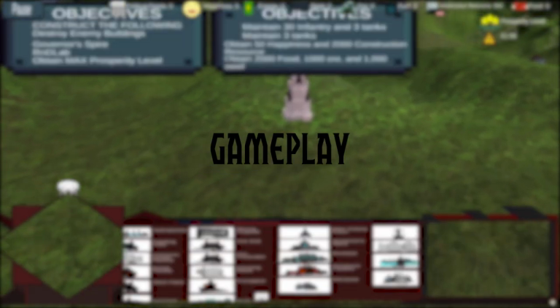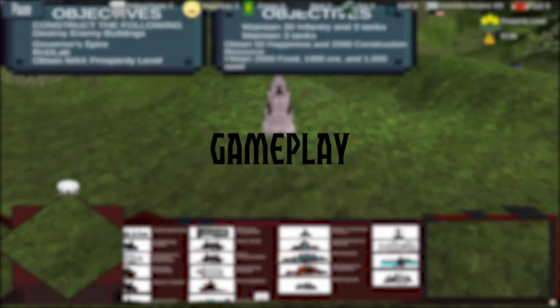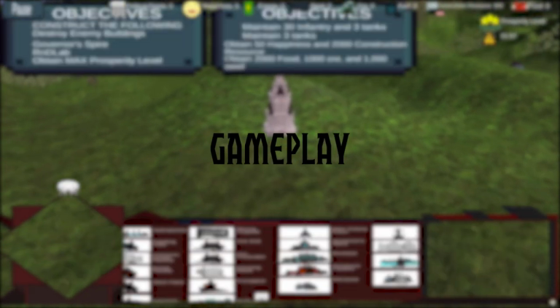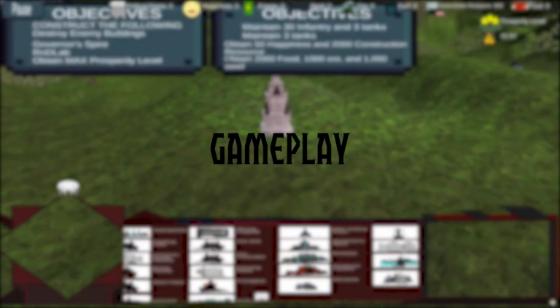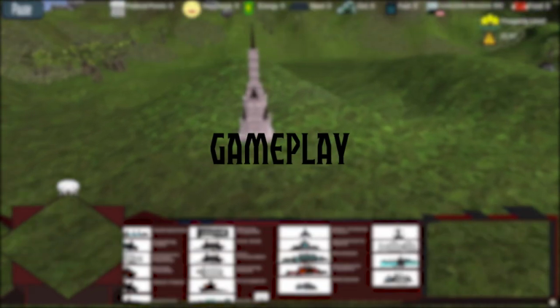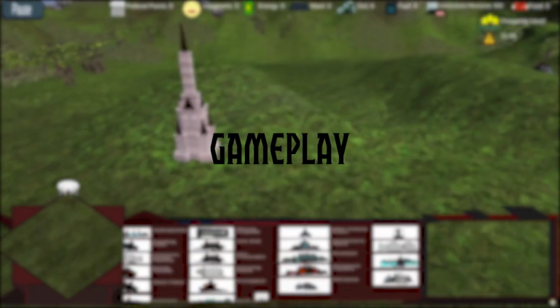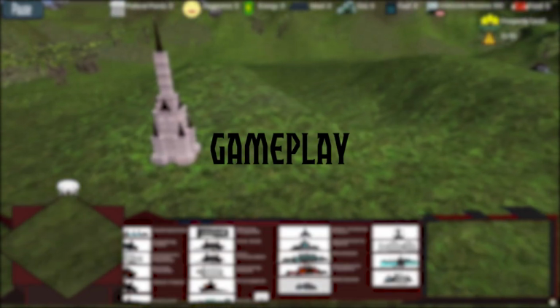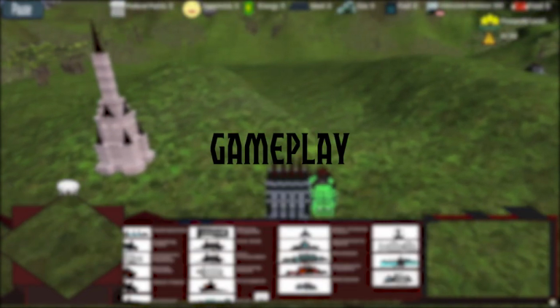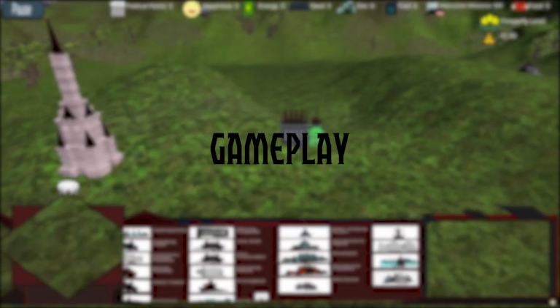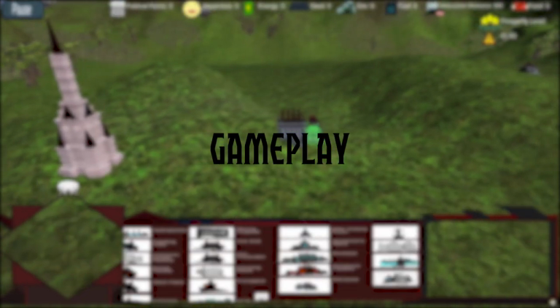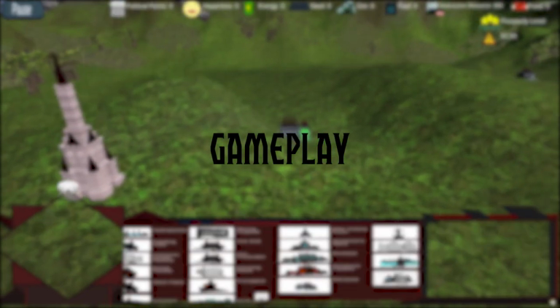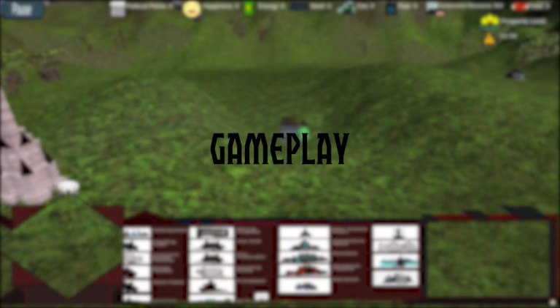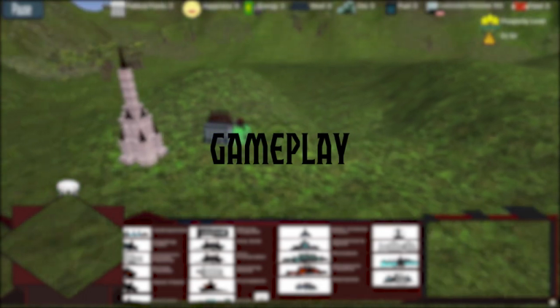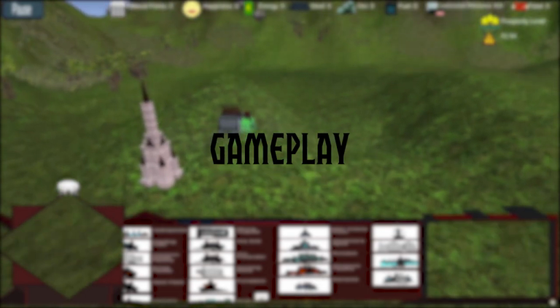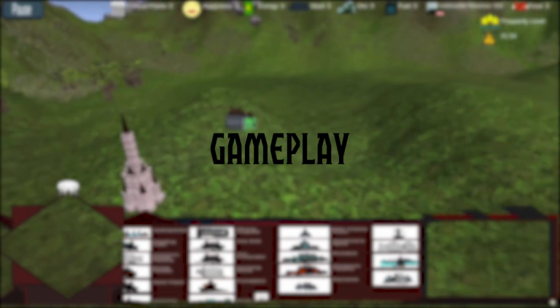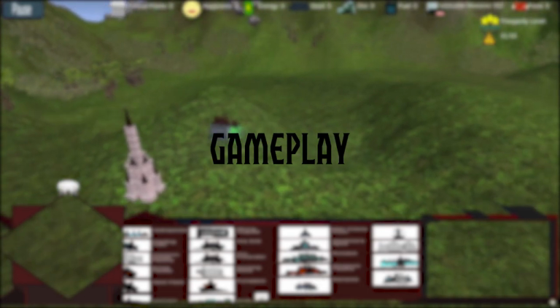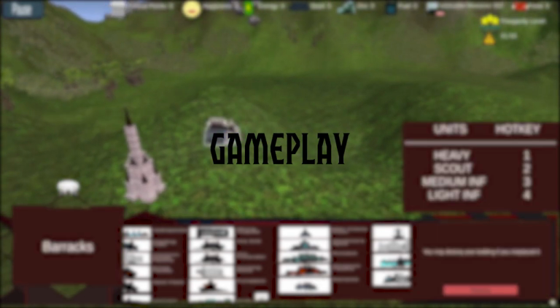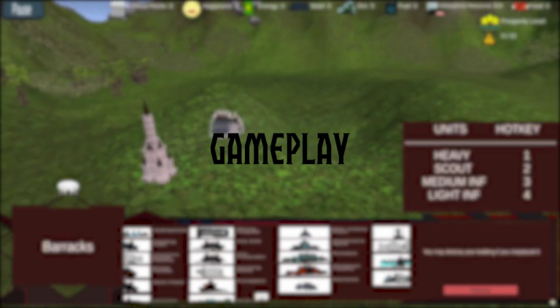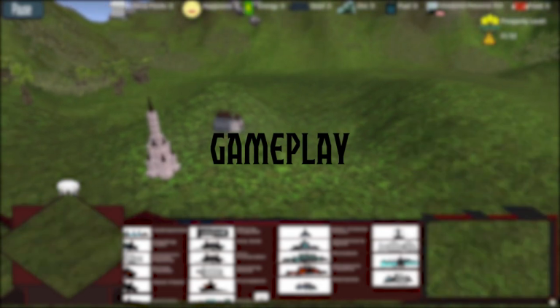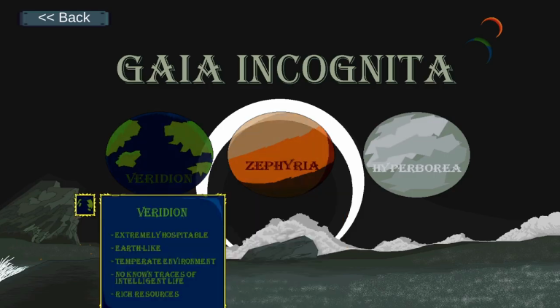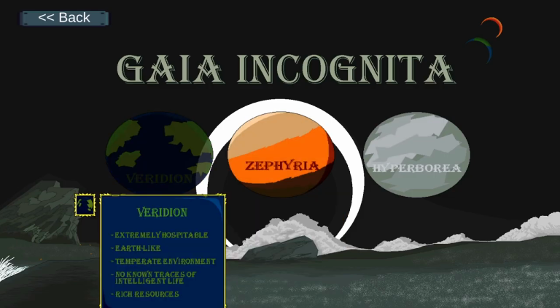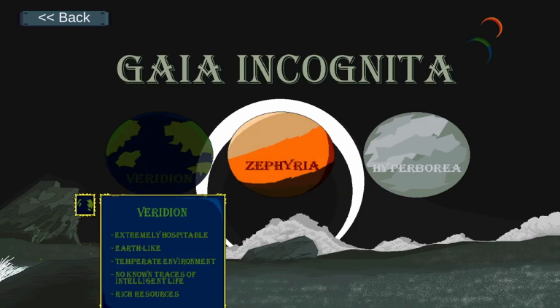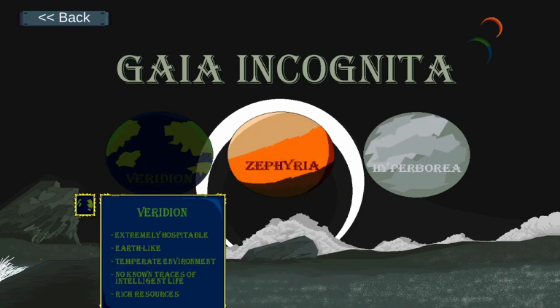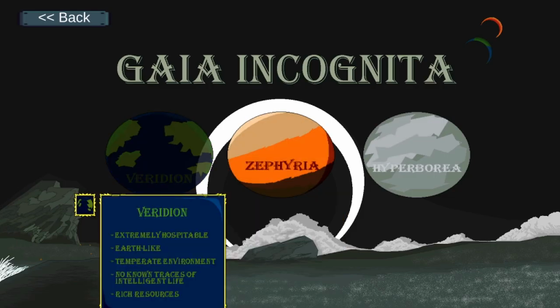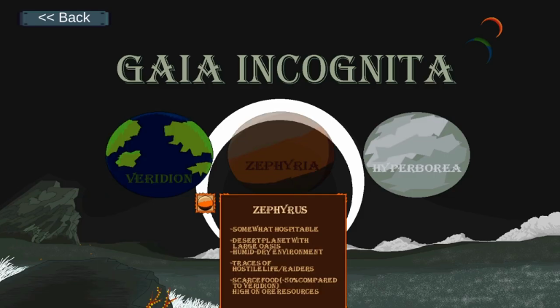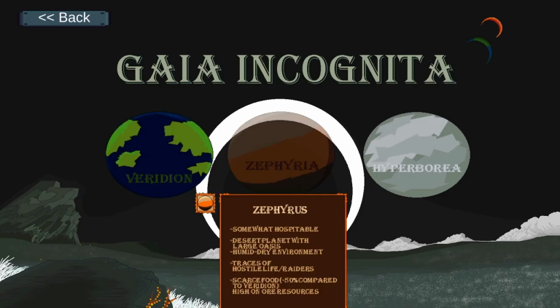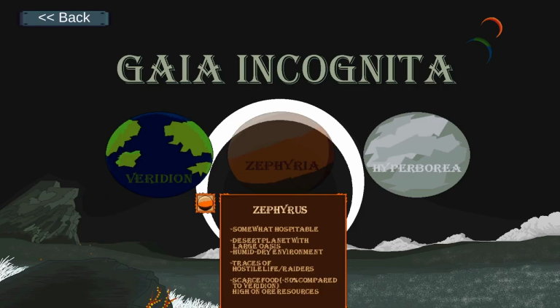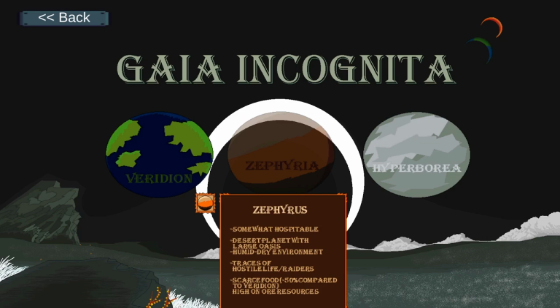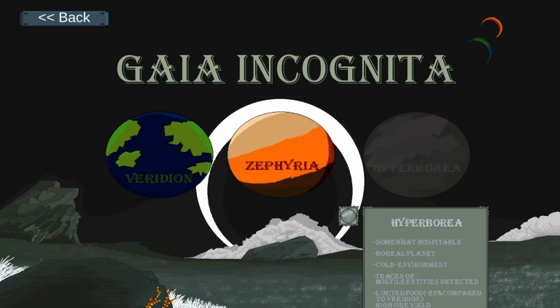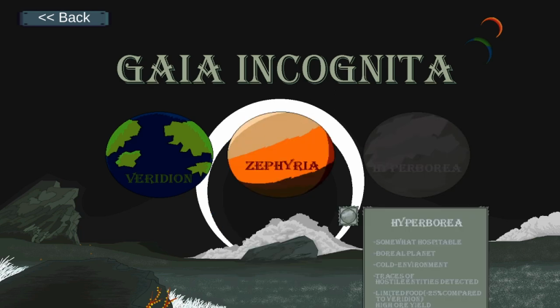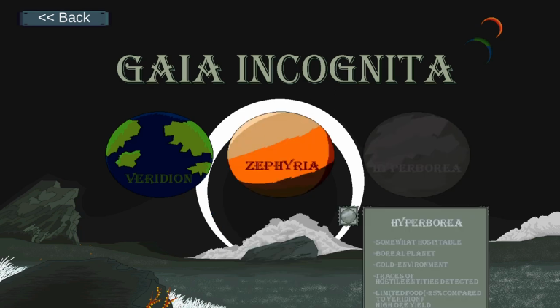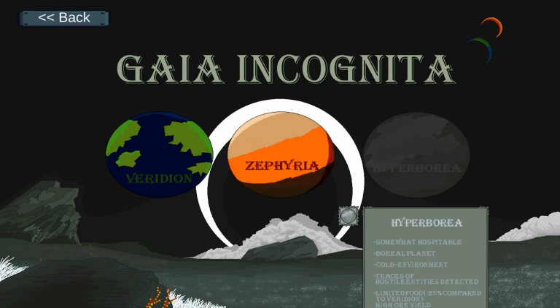Gaia Incognita is a simple yet somewhat challenging game. It features a single player mode and a multiplayer mode. In single player mode, there are 3 planets to choose from, with varying difficulty.